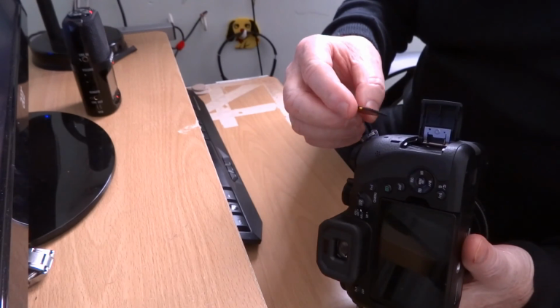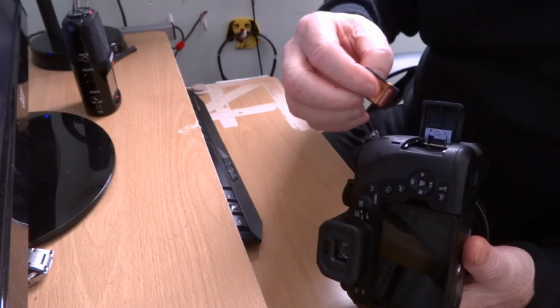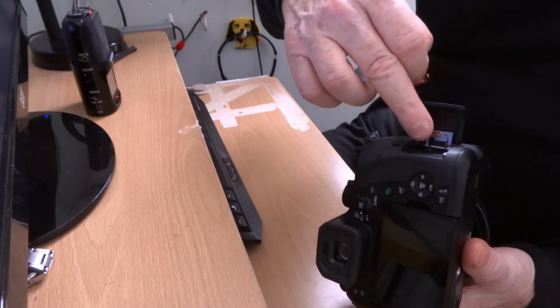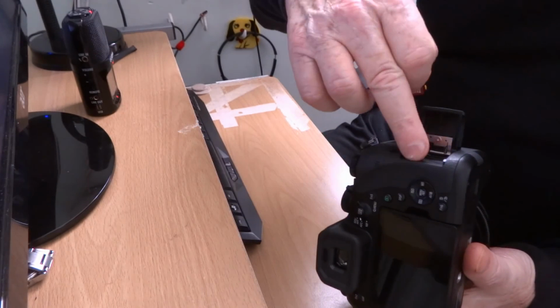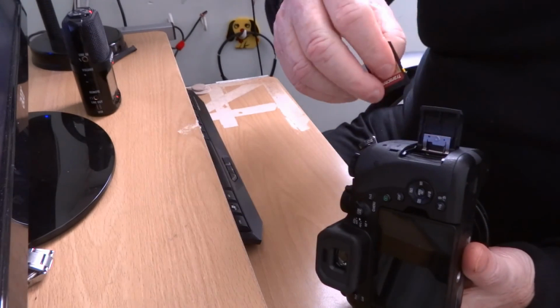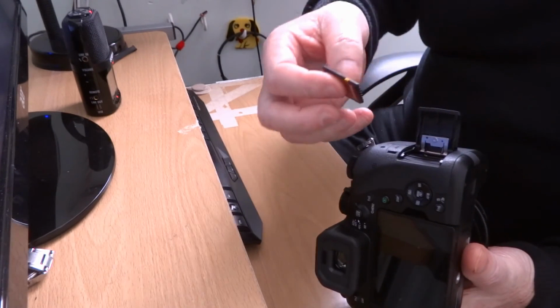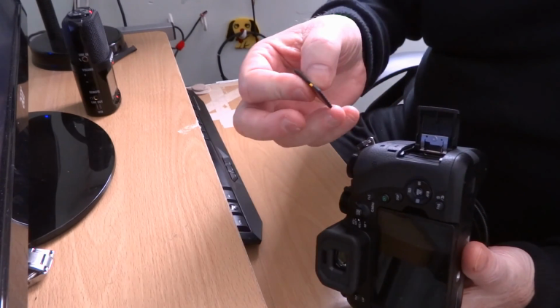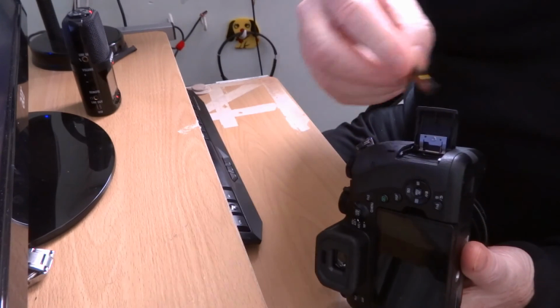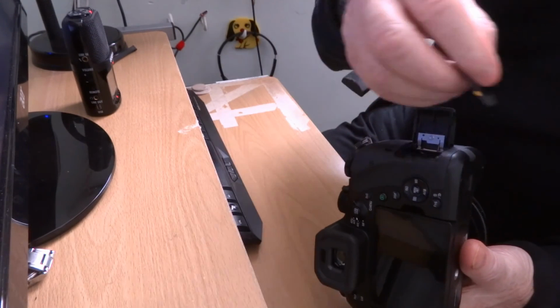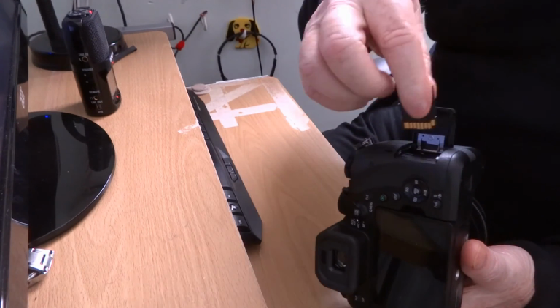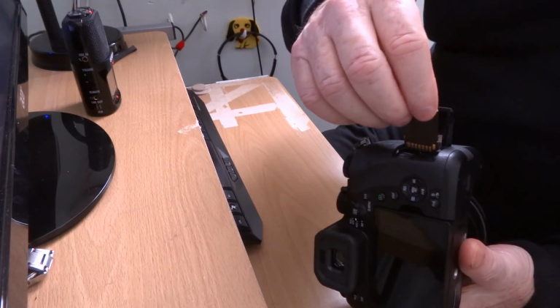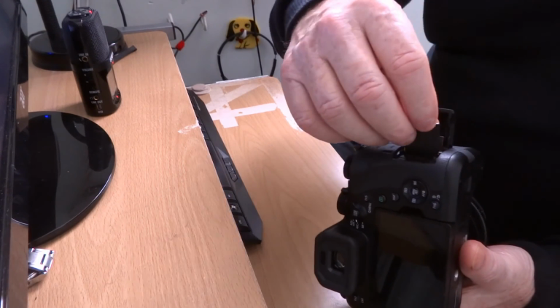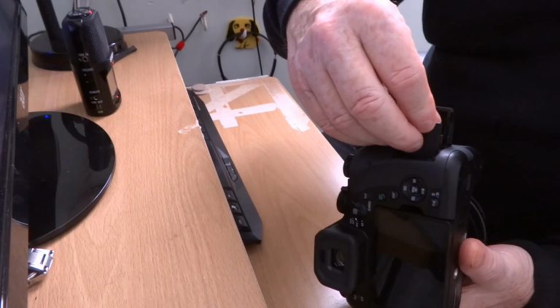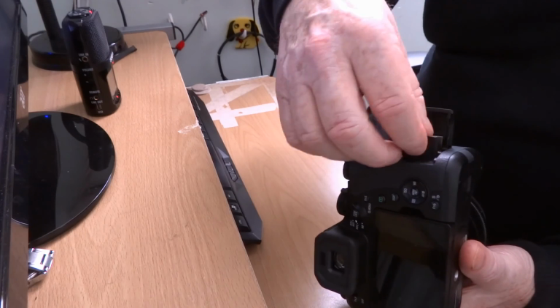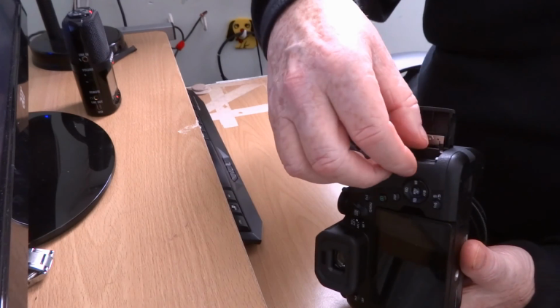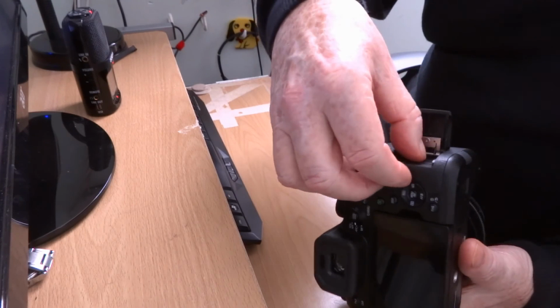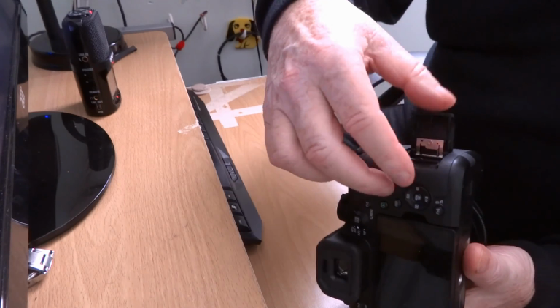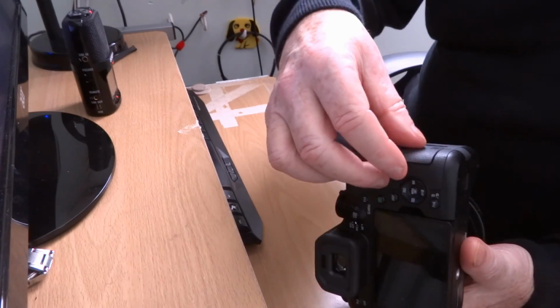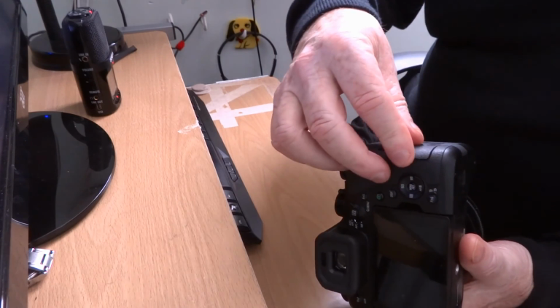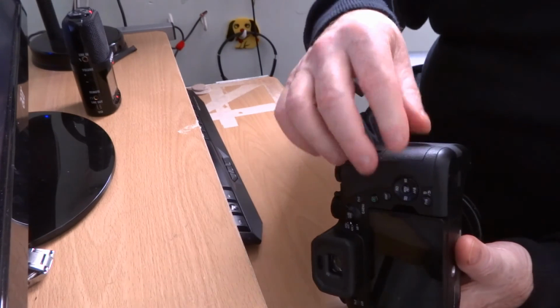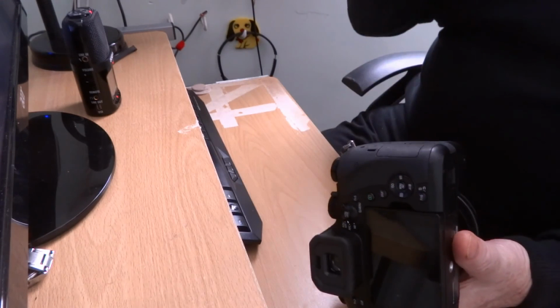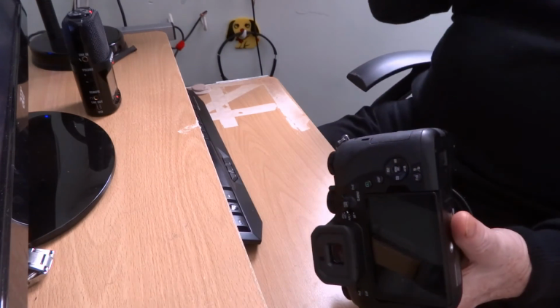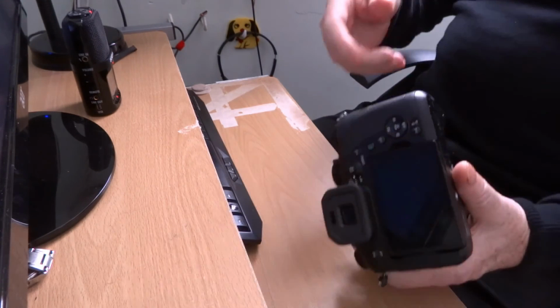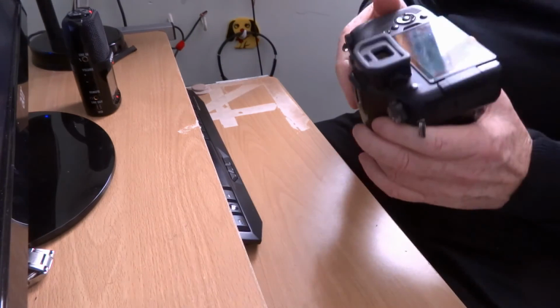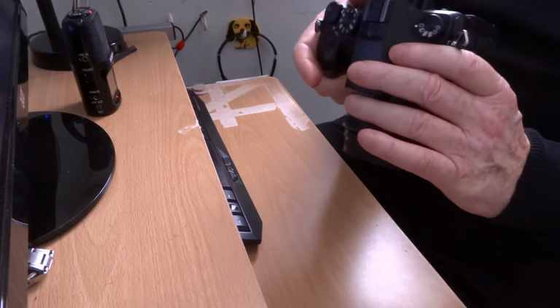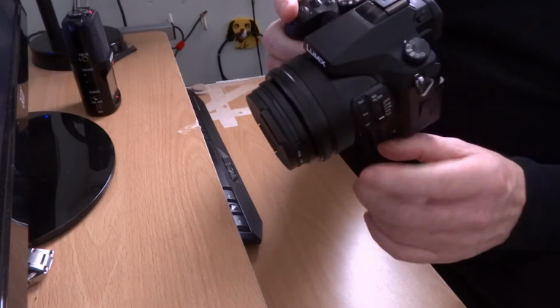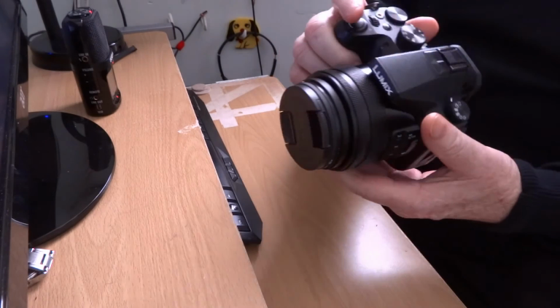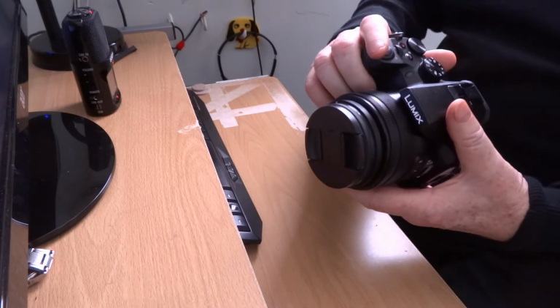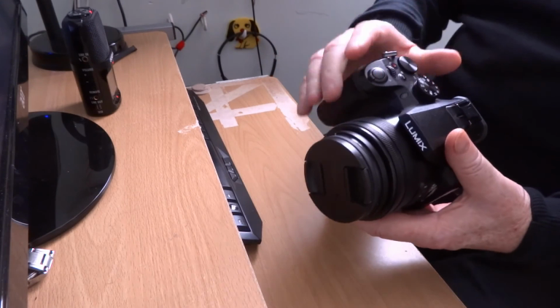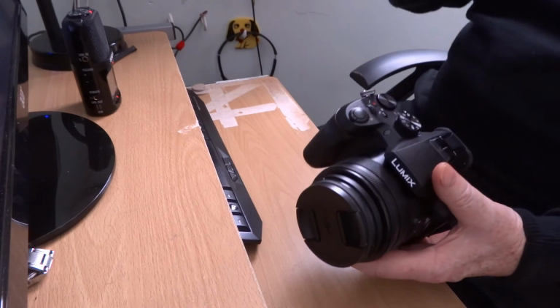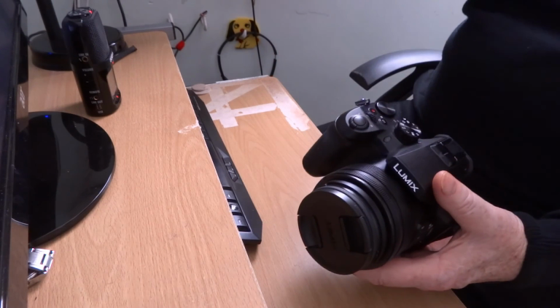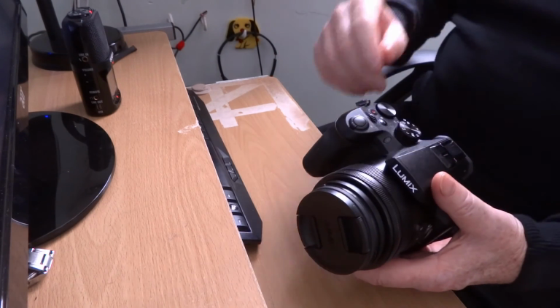It shows you on there how to put the card in — with that cut to that side. I'd like to say that's it, but it isn't.